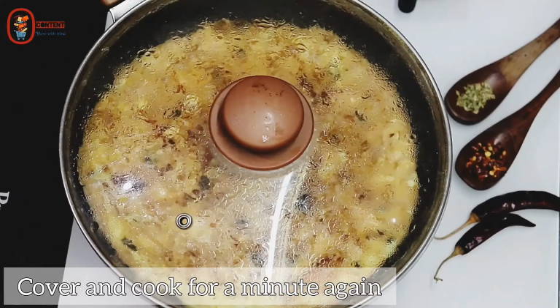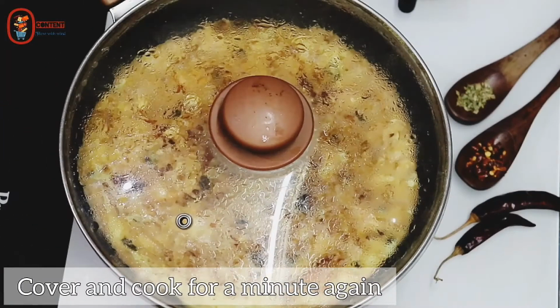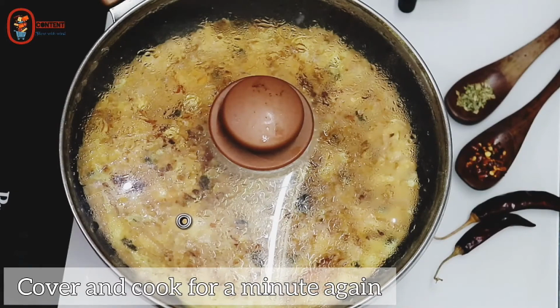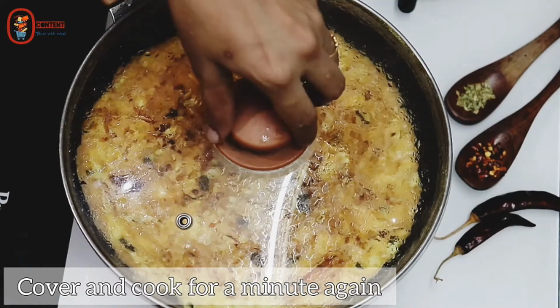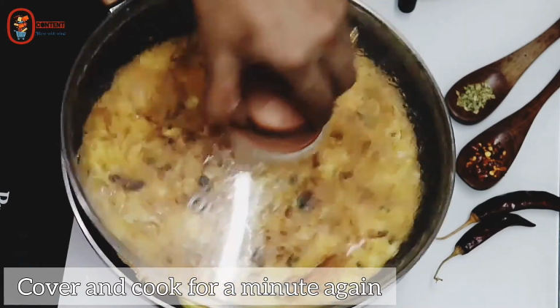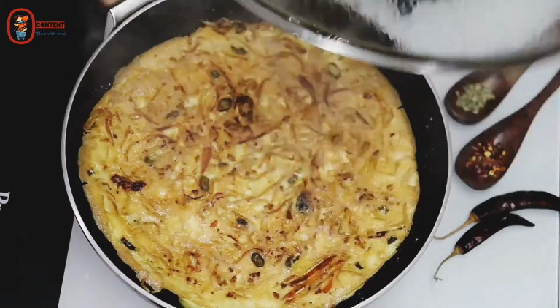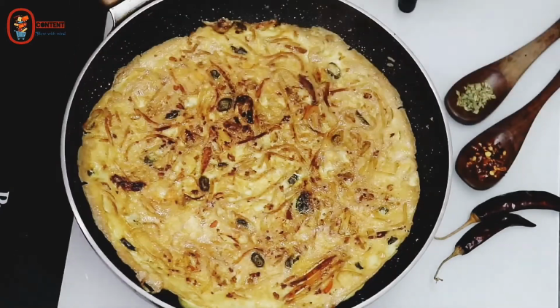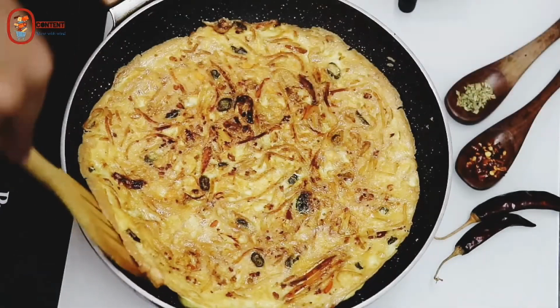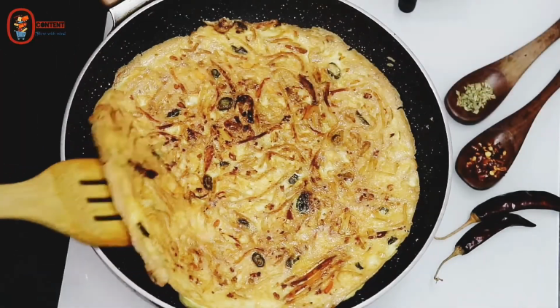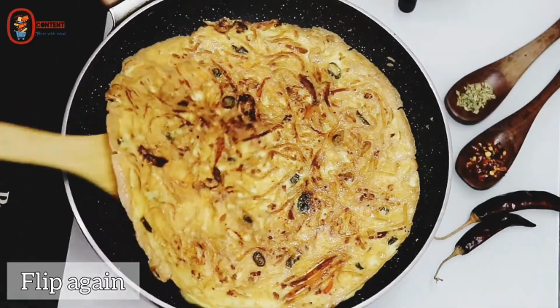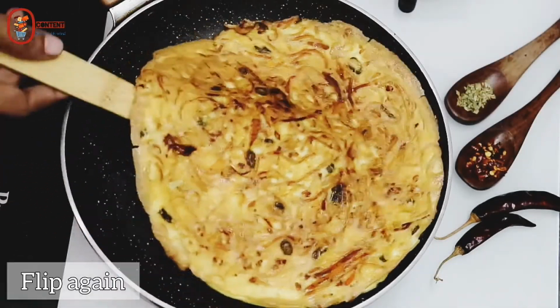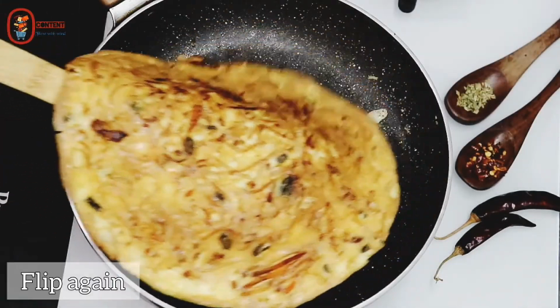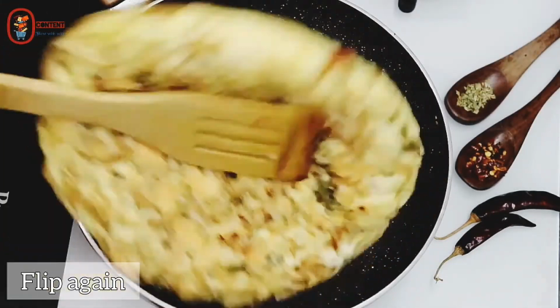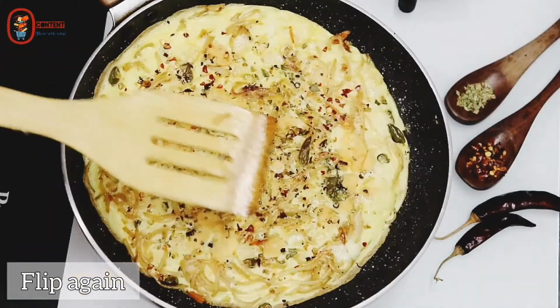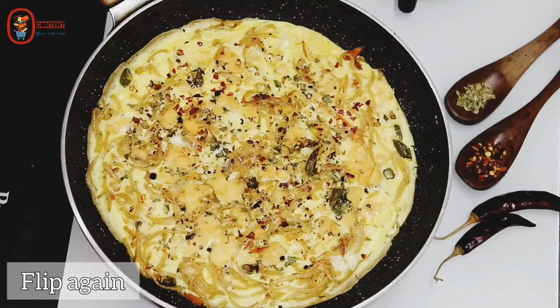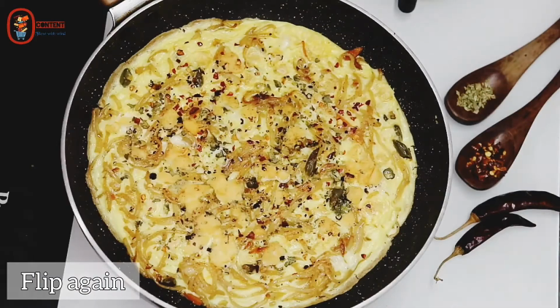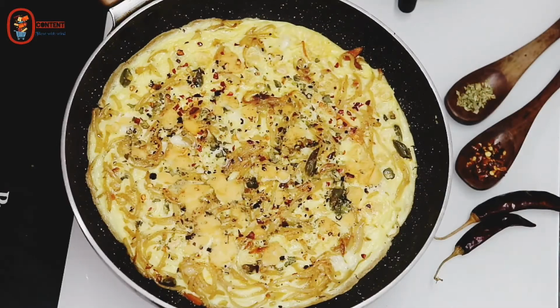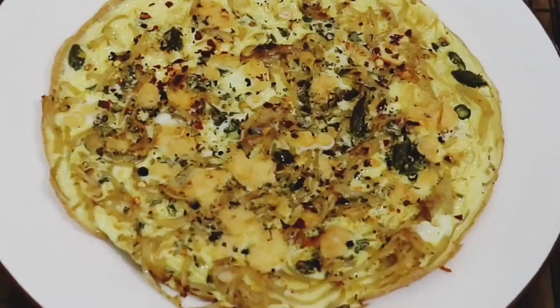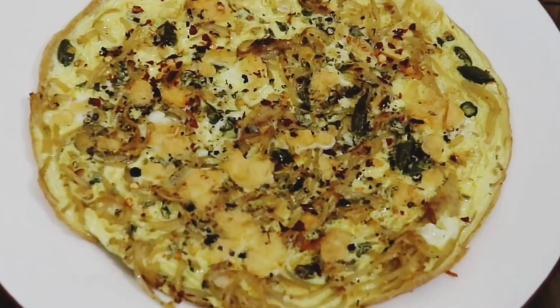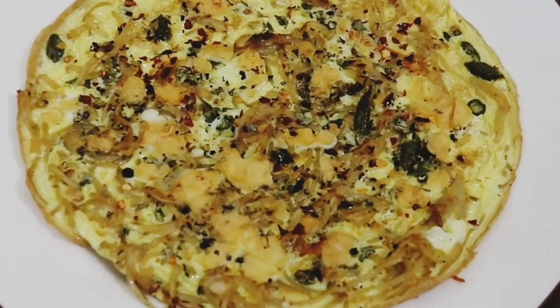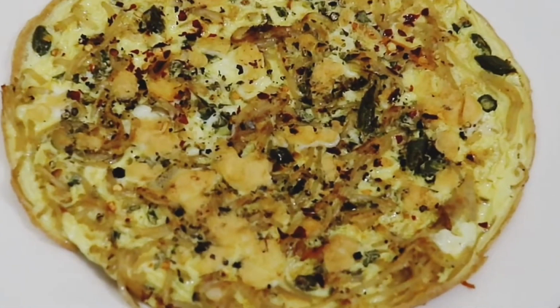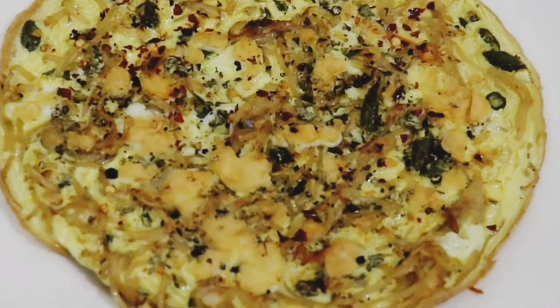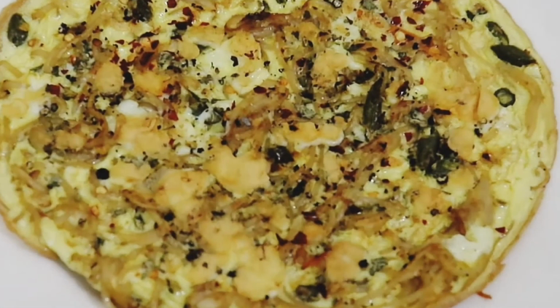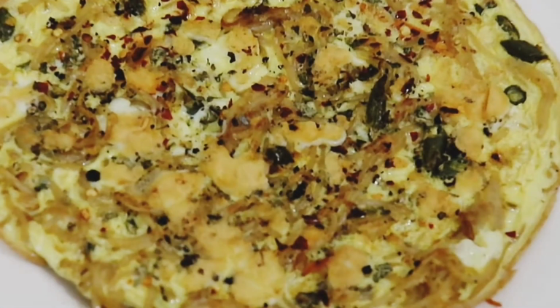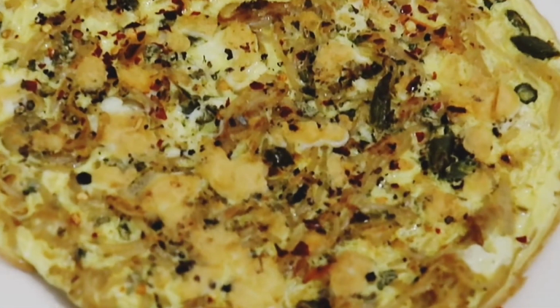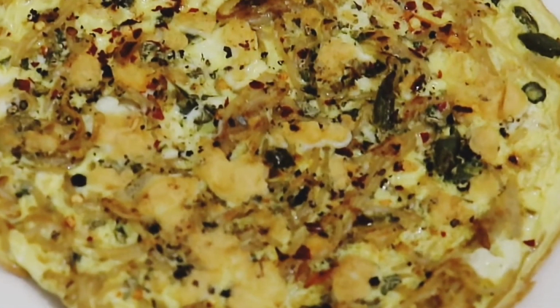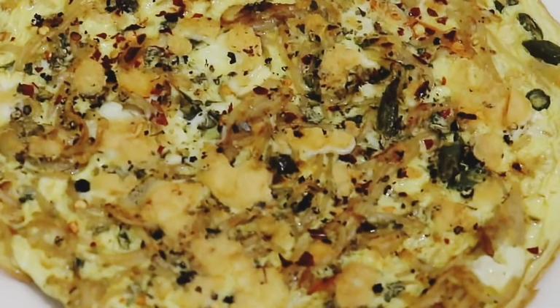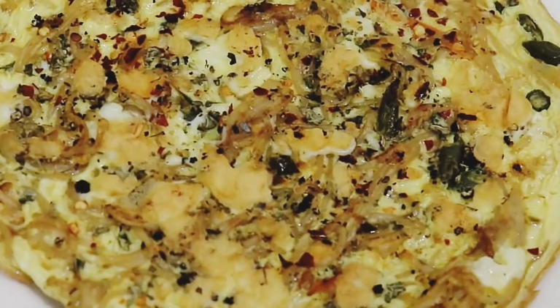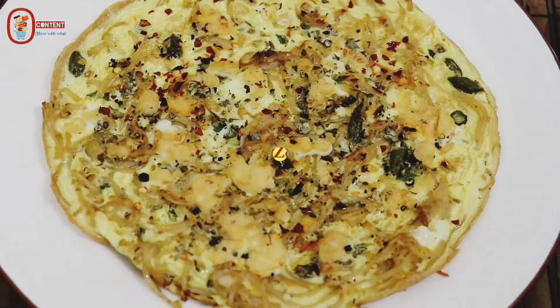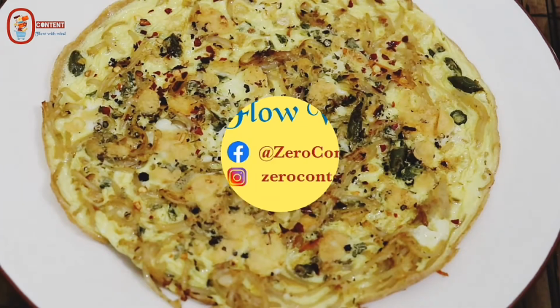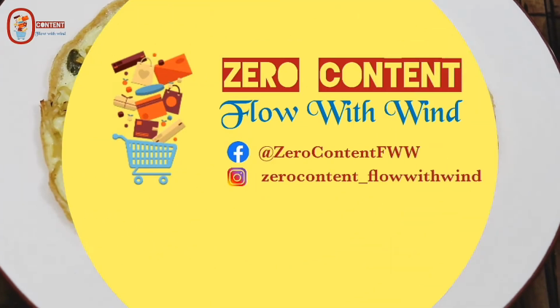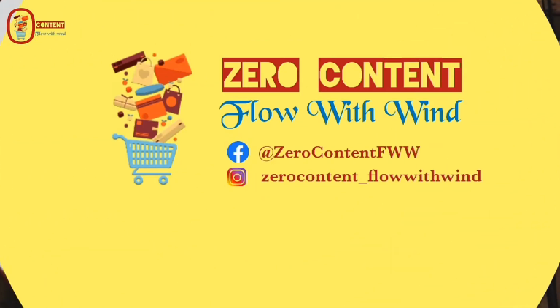Cover the eggs in a bowl. It is a great taste. It is a great noodle omelet. If you want to make a leftover noodle omelet, you can make a lot of eggs in a bowl. It is stomach filling.